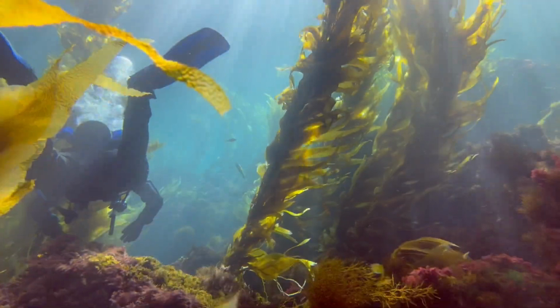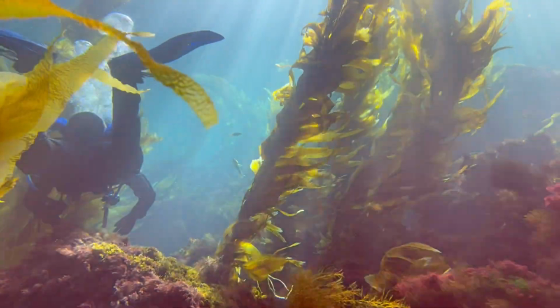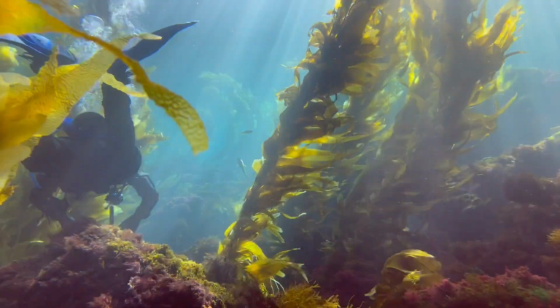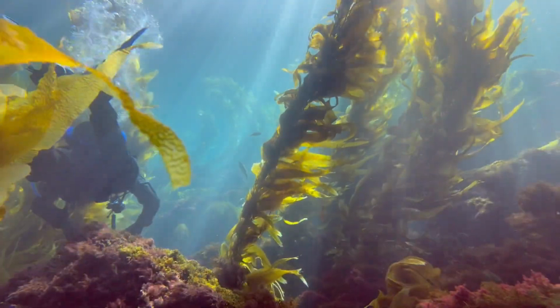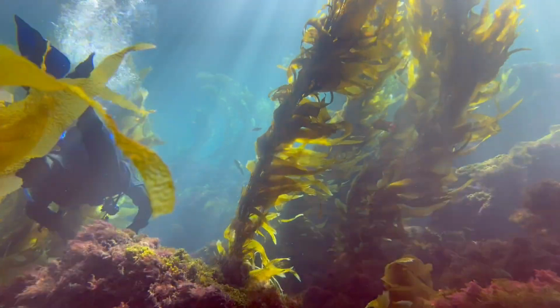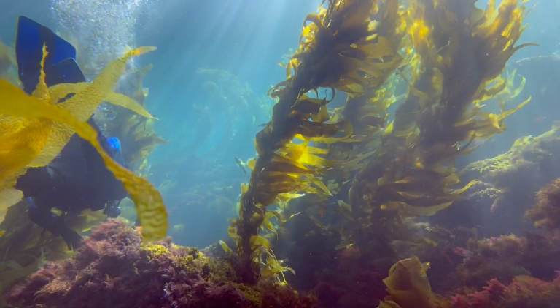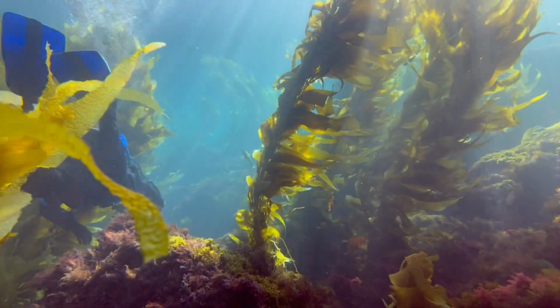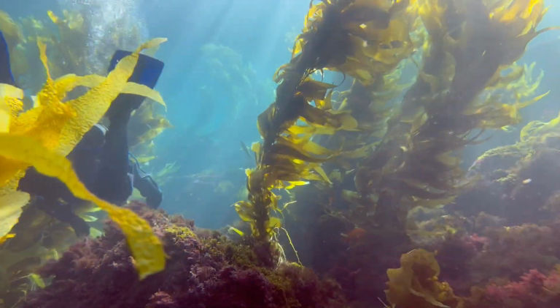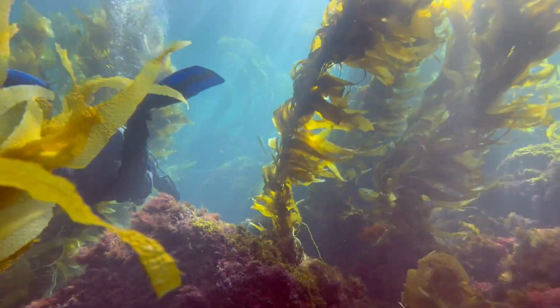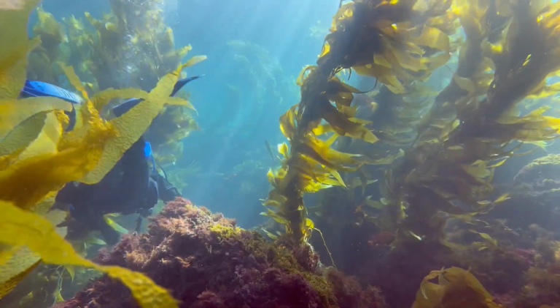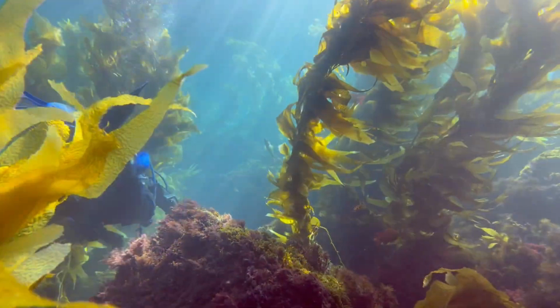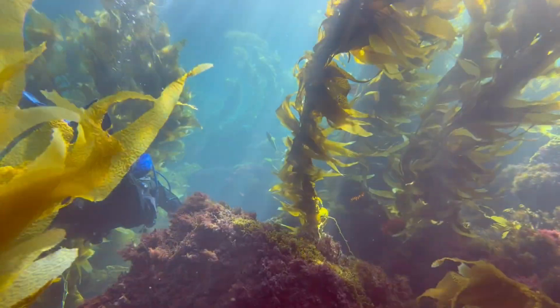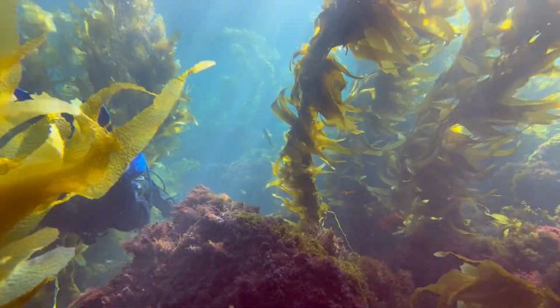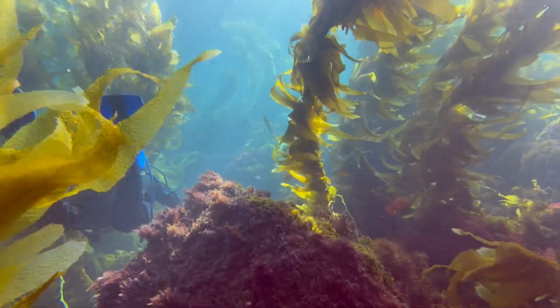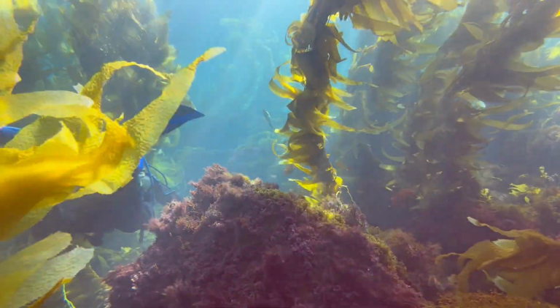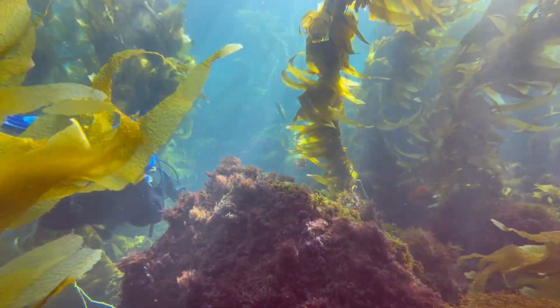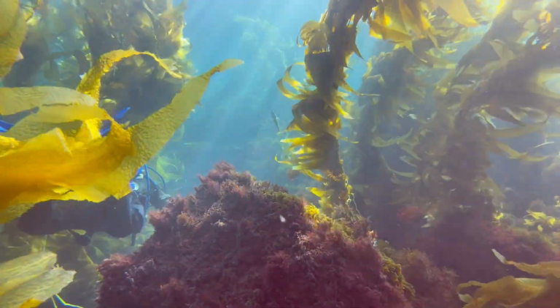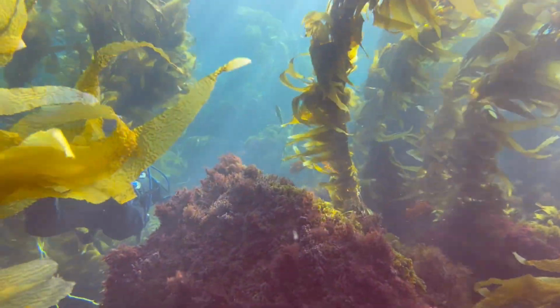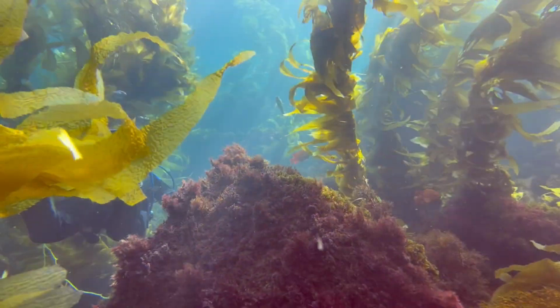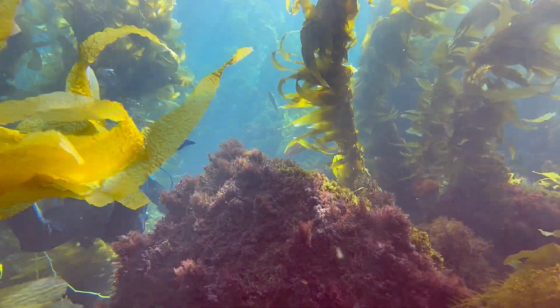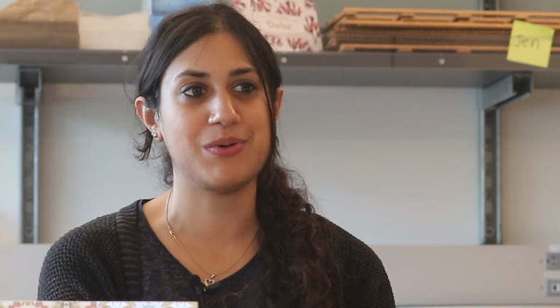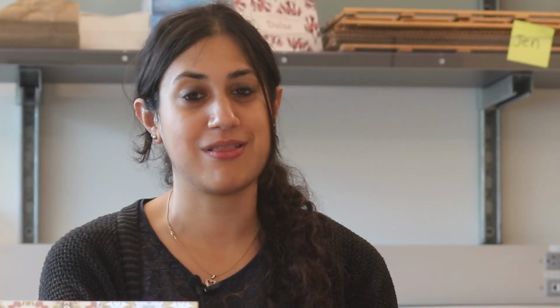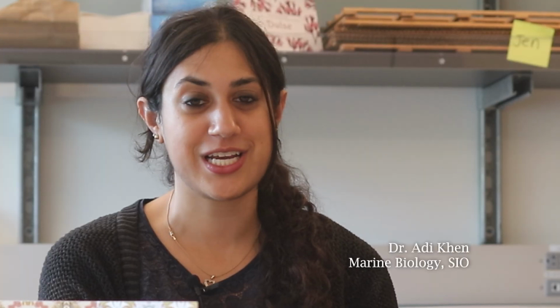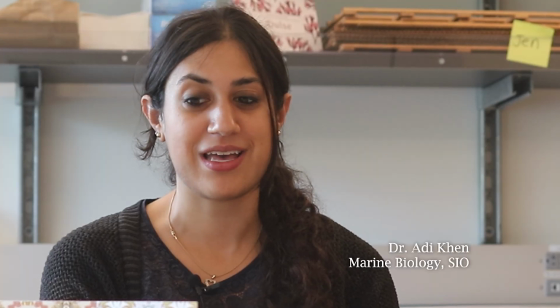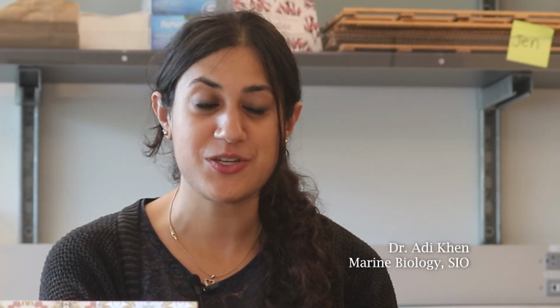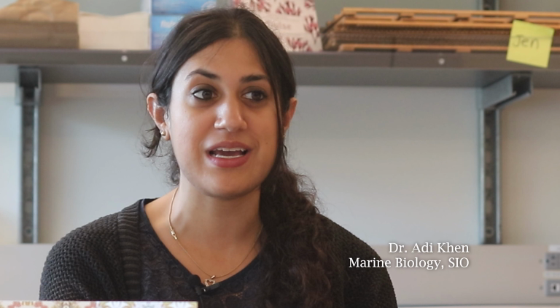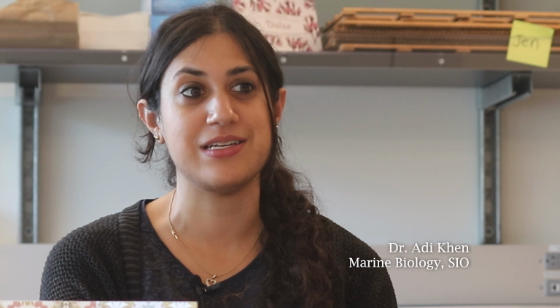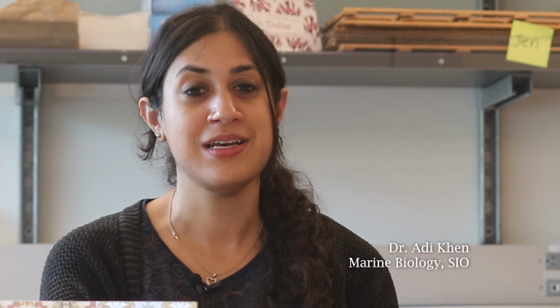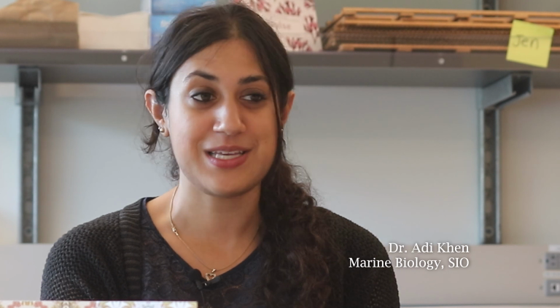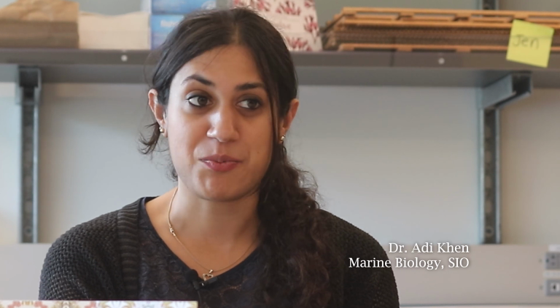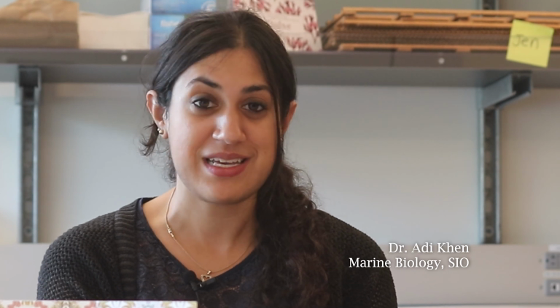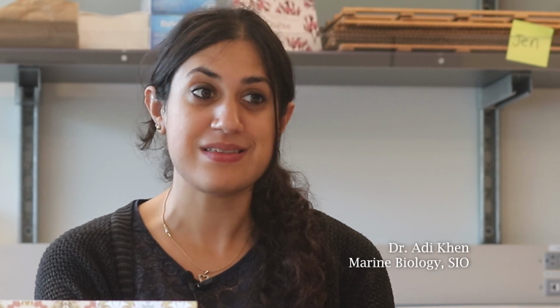I study how macroalgal or seaweed communities are changing over time in San Diego, using both large area imagery and seaweed pressings.